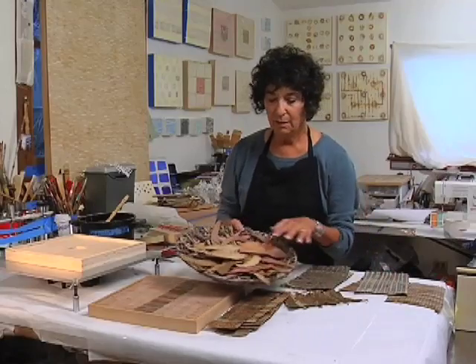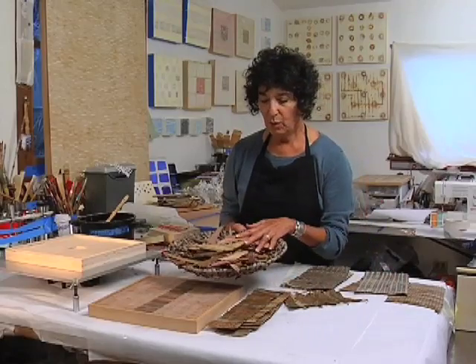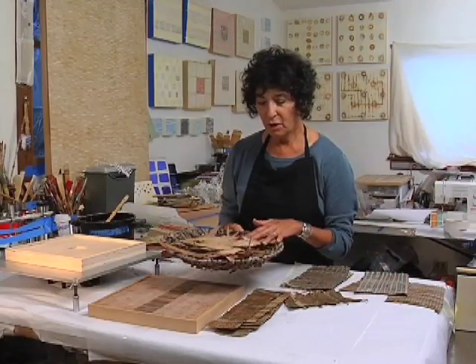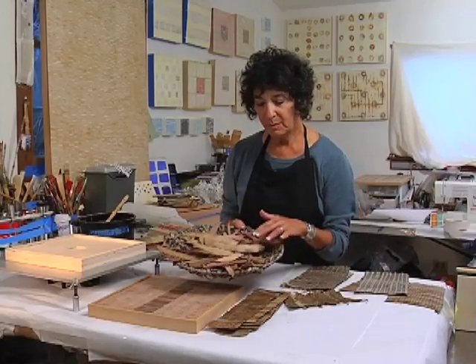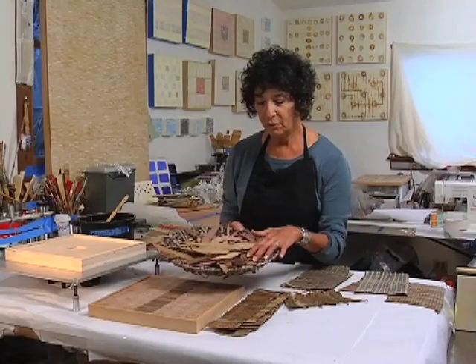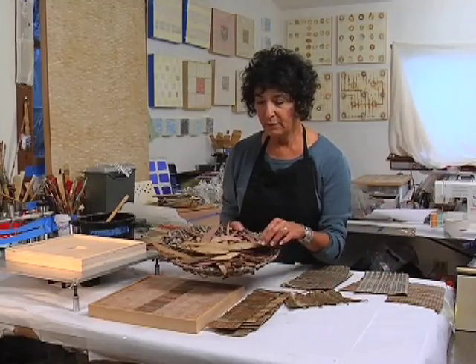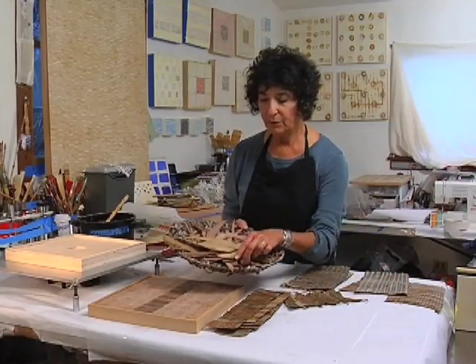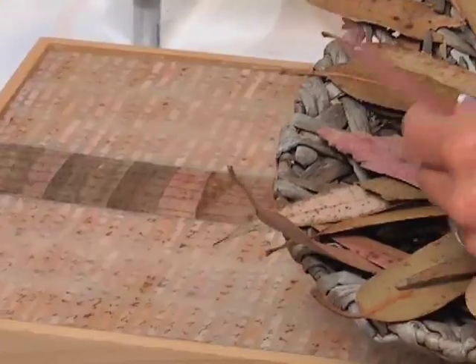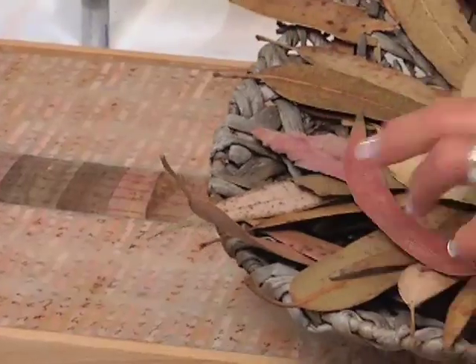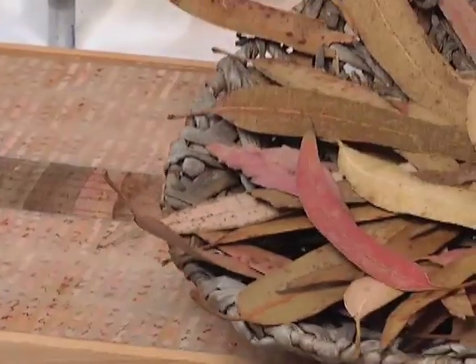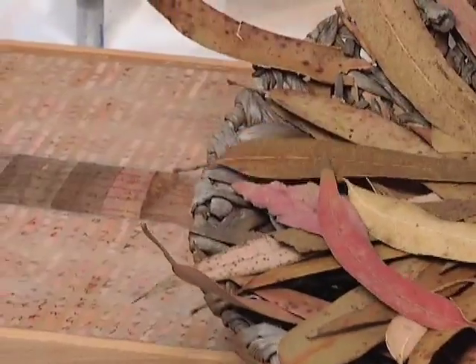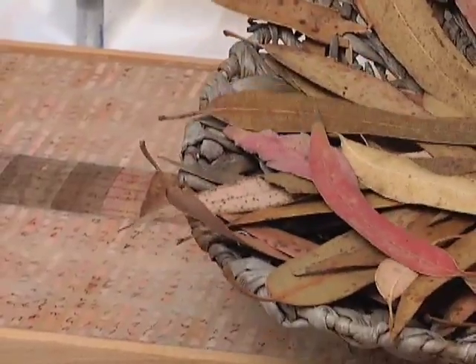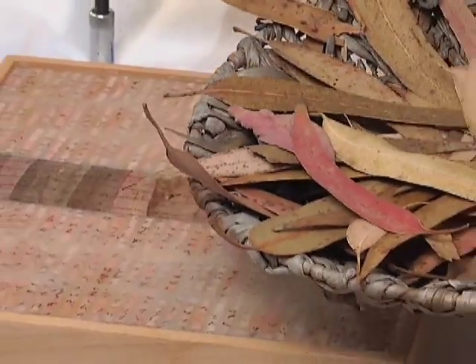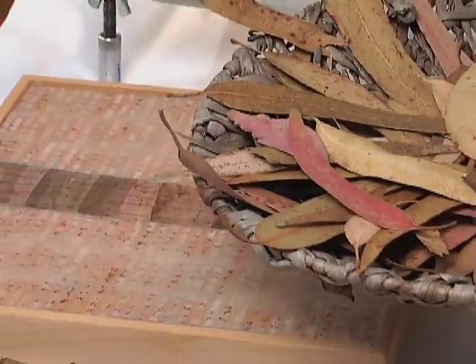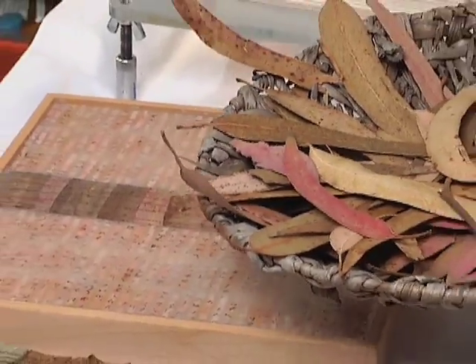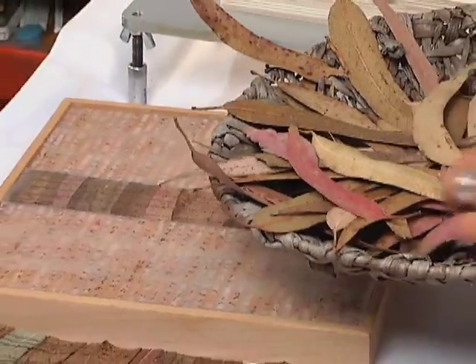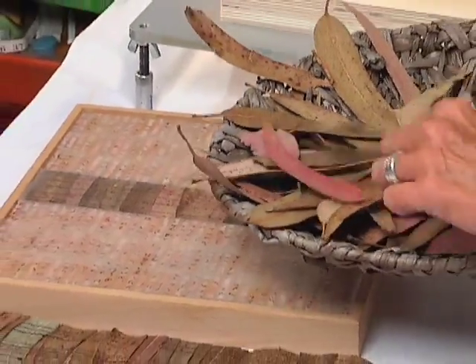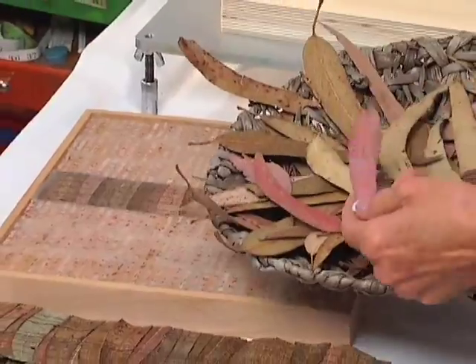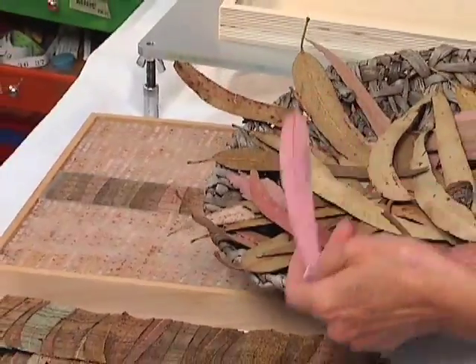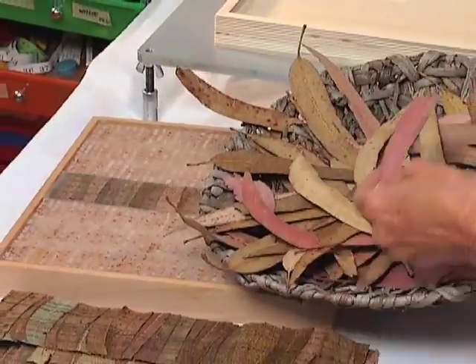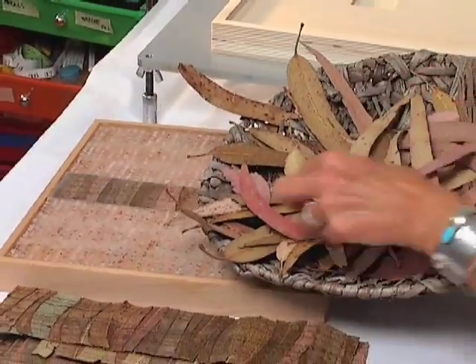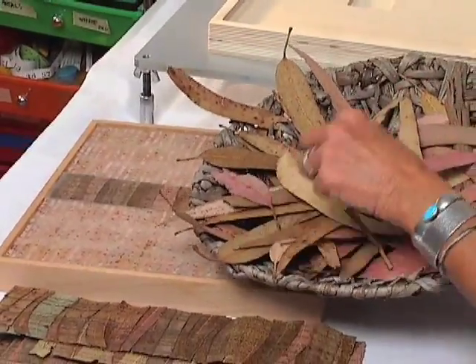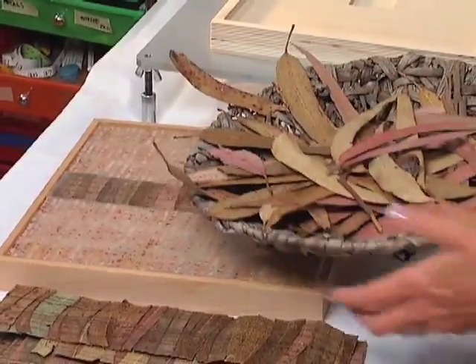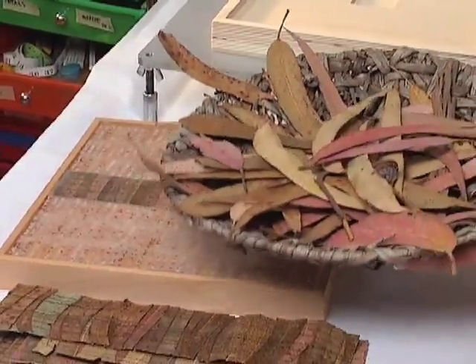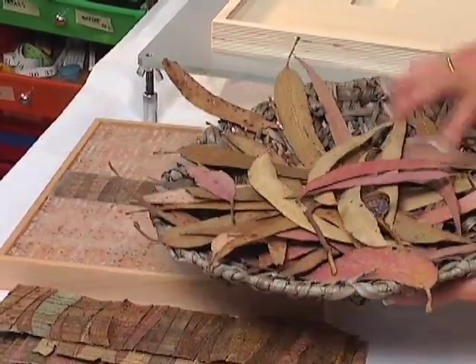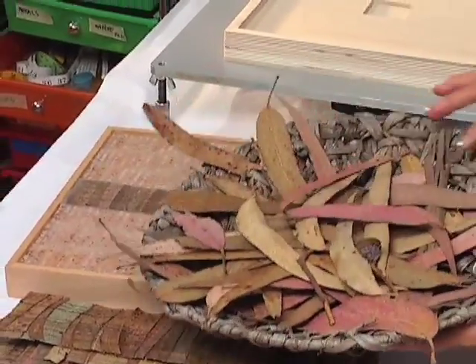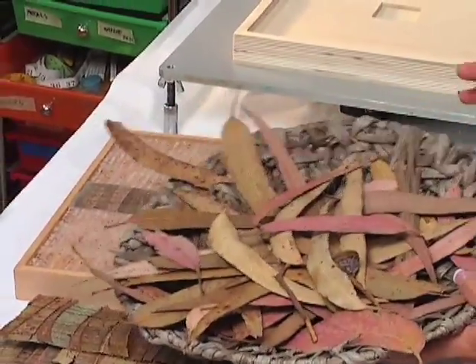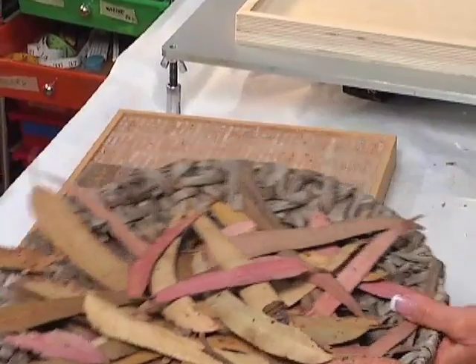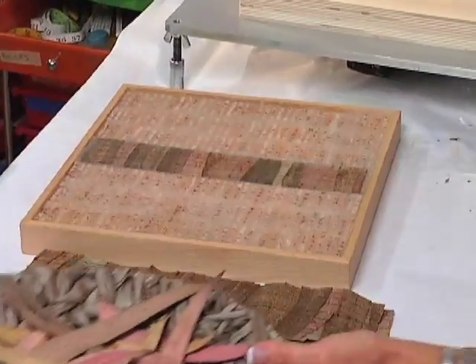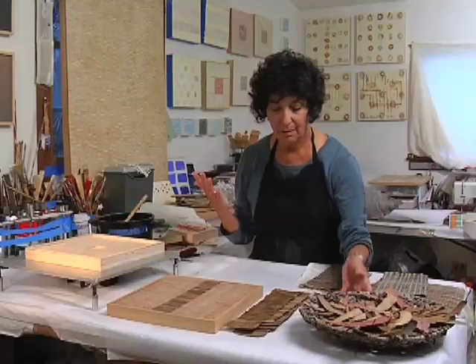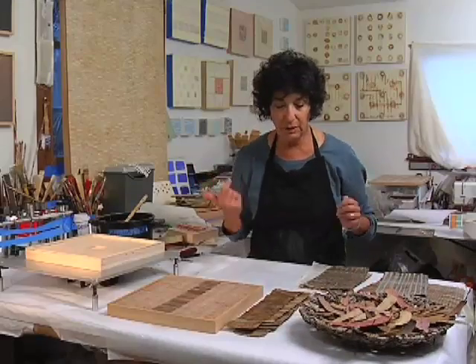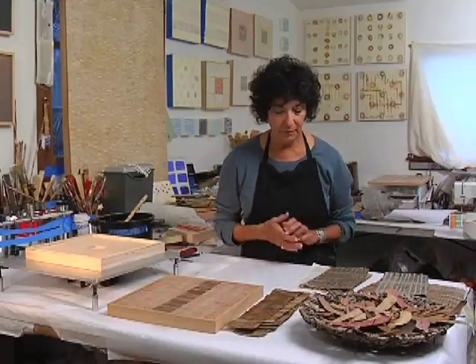Where I walk the dogs in a place called Lighthouse Field, there are these leaves which are so varied in color. I seem to pick up the pink ones the most, but in combination they really do it for me.